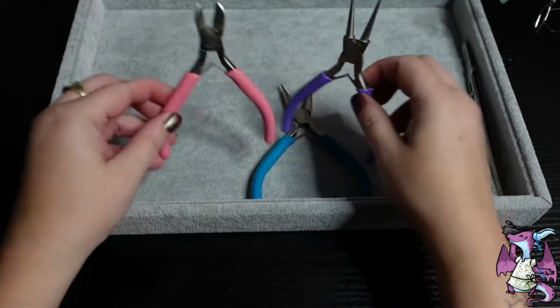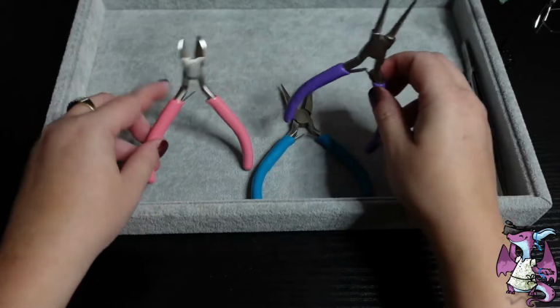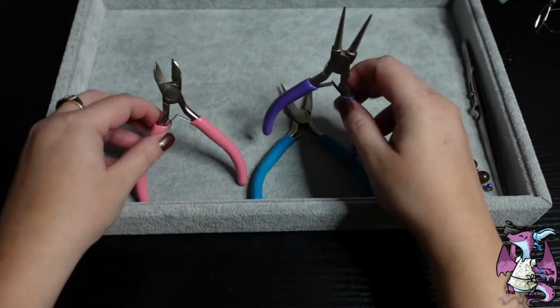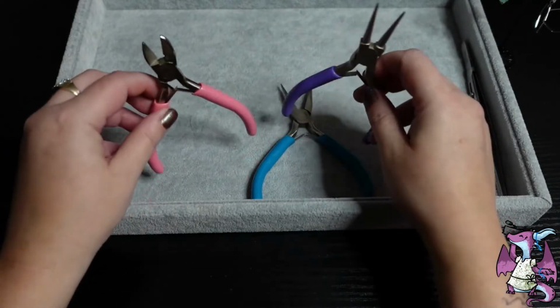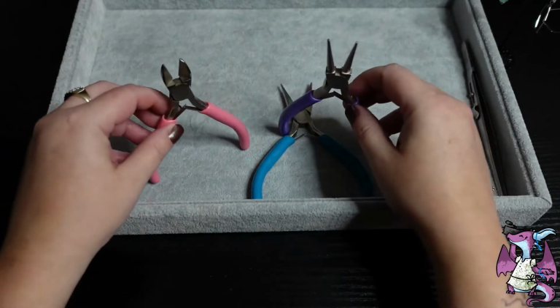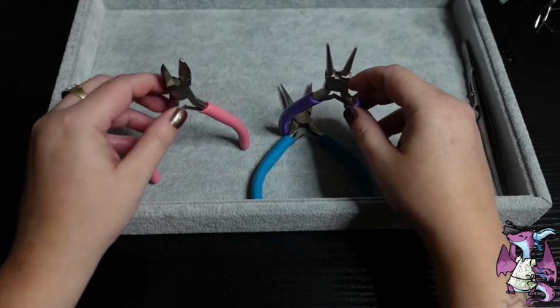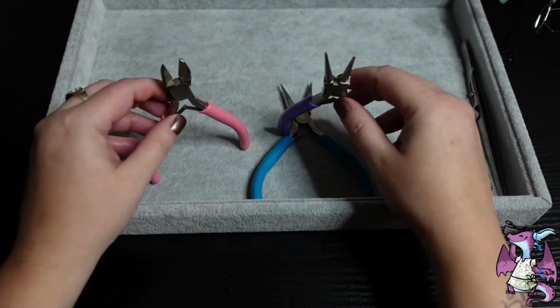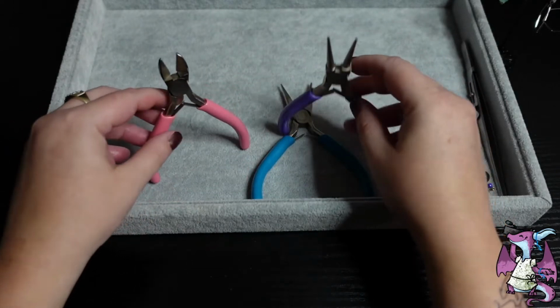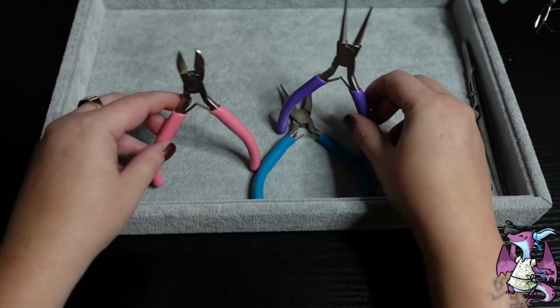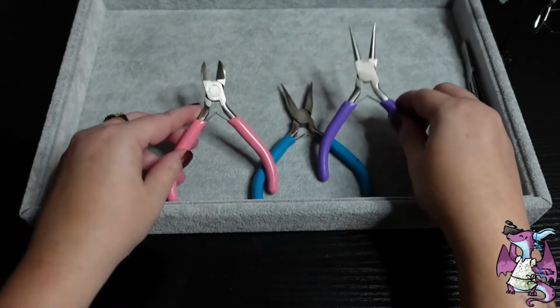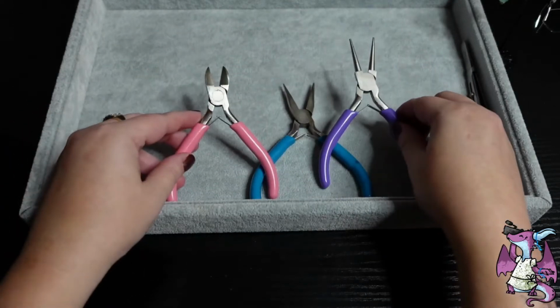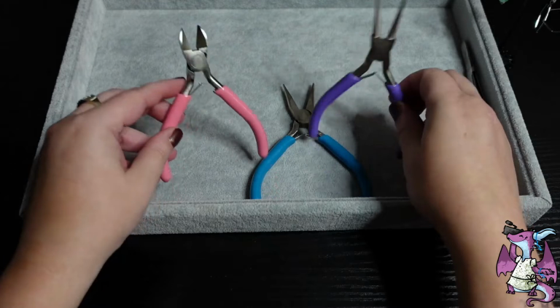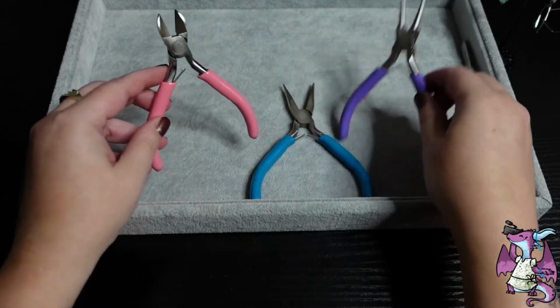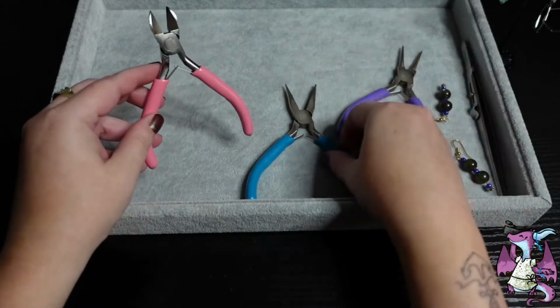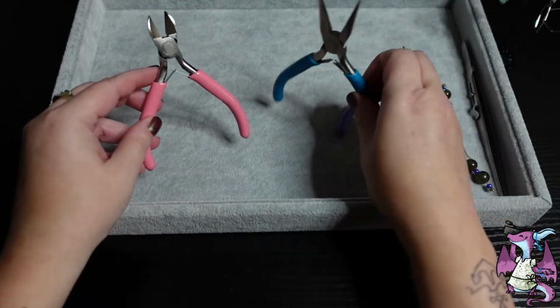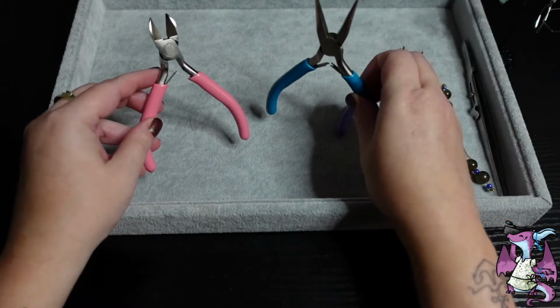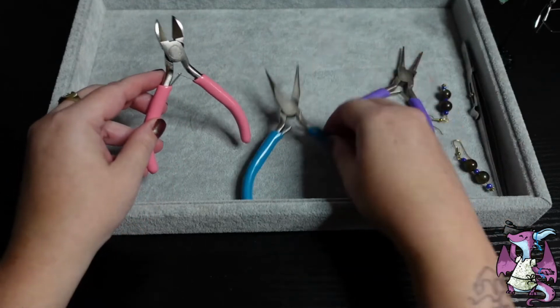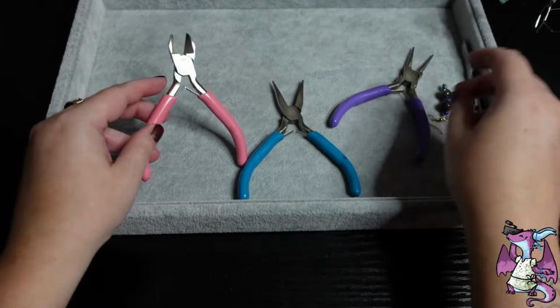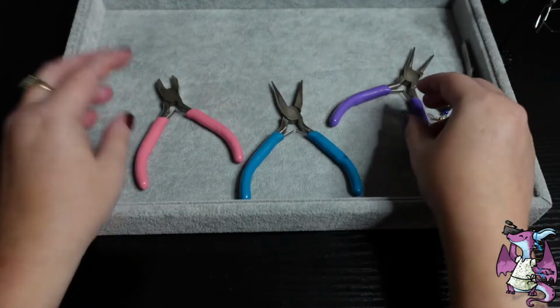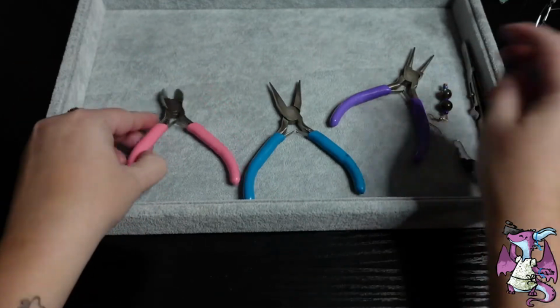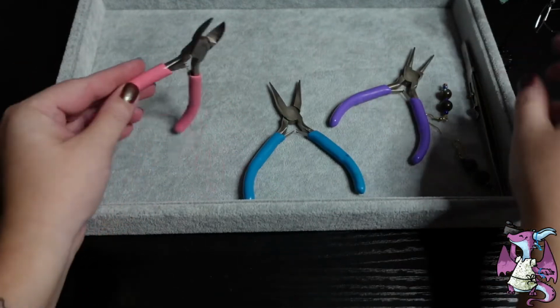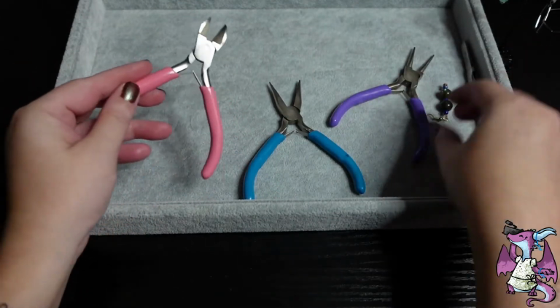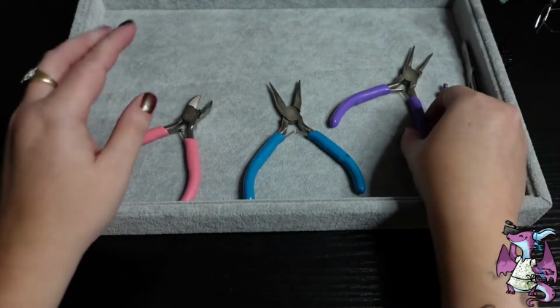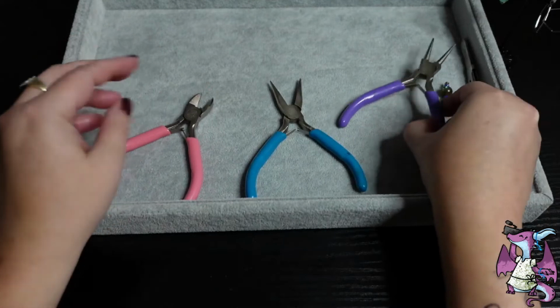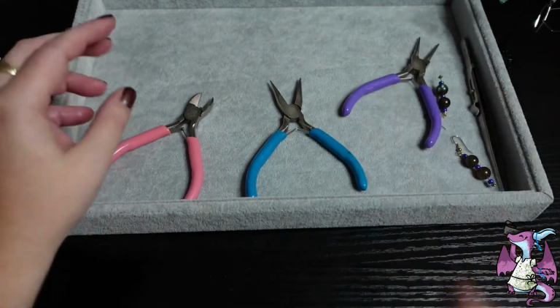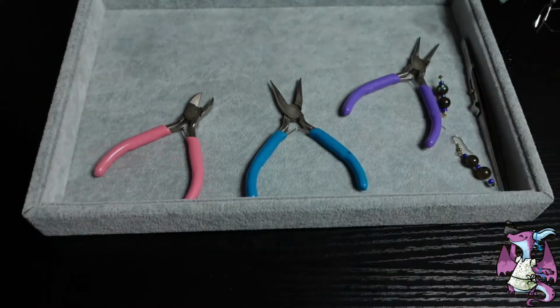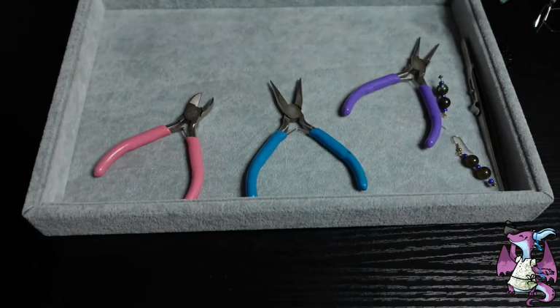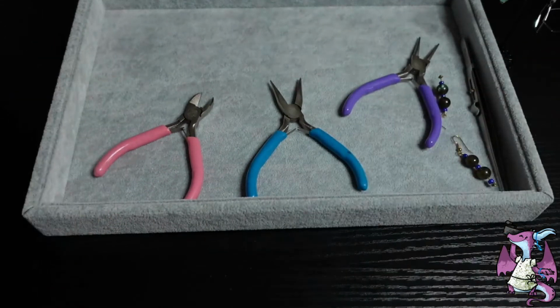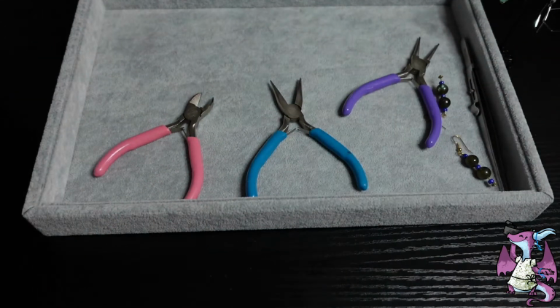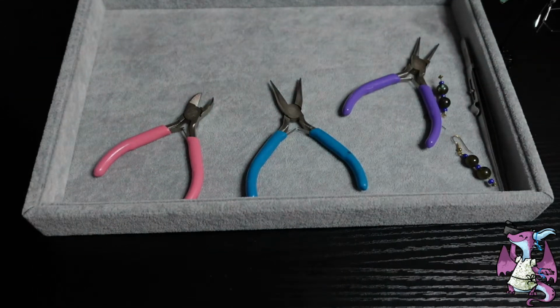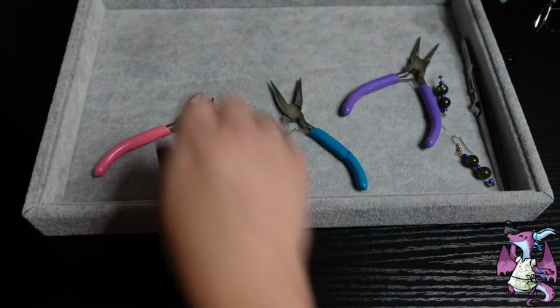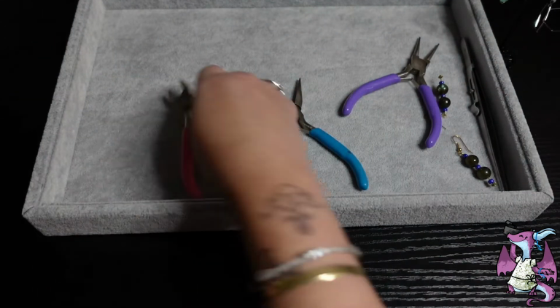I was just going to buy it separately, but it came in a free pack. You have your chain nose pliers, your cutter for cutting metal, and it does a pretty good job of cutting.